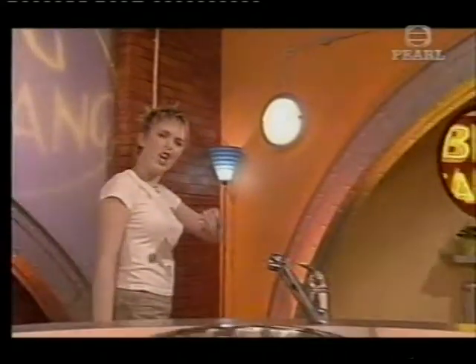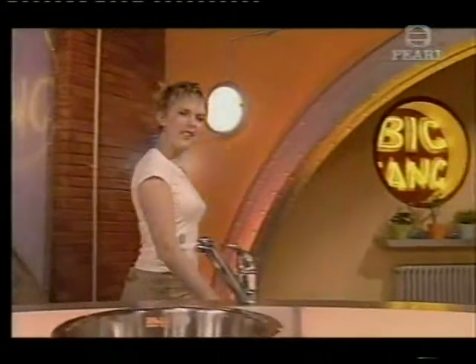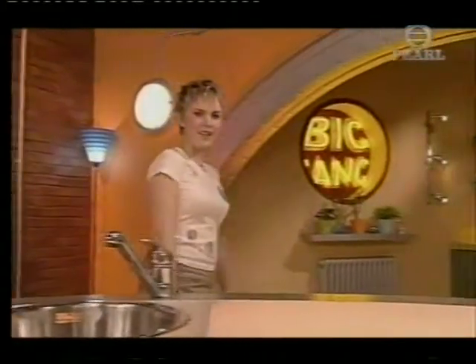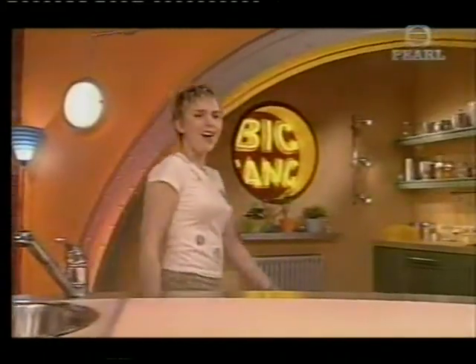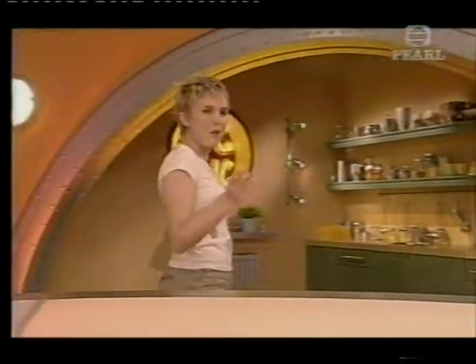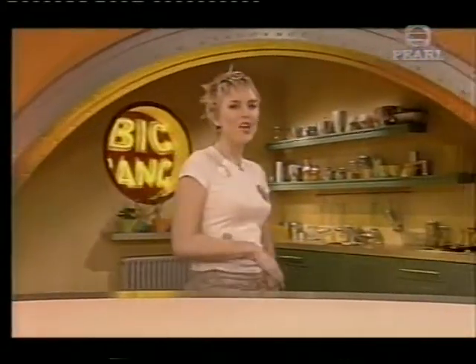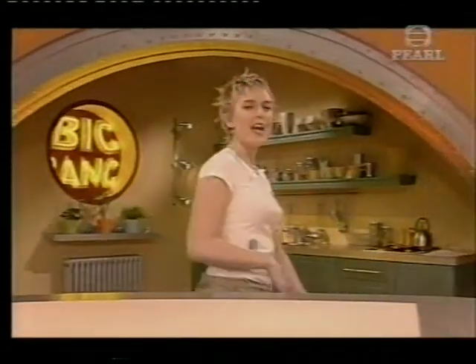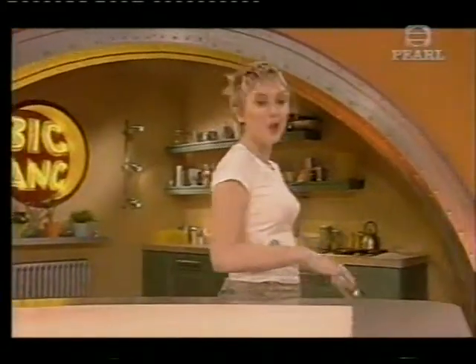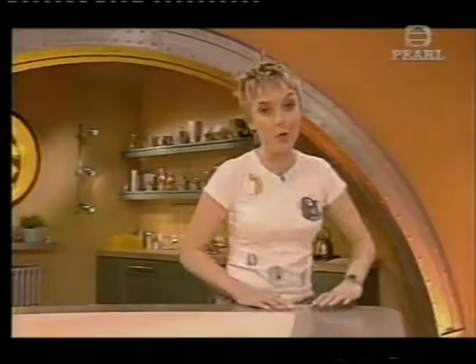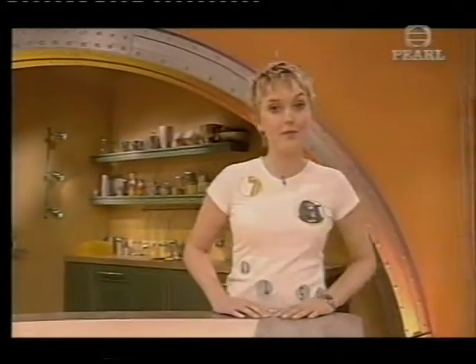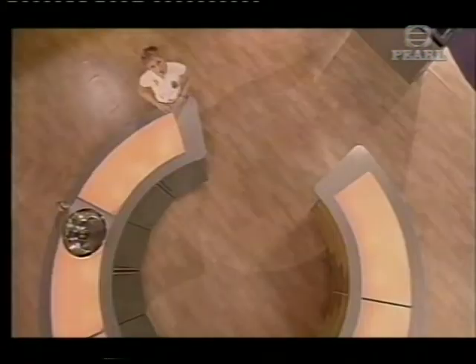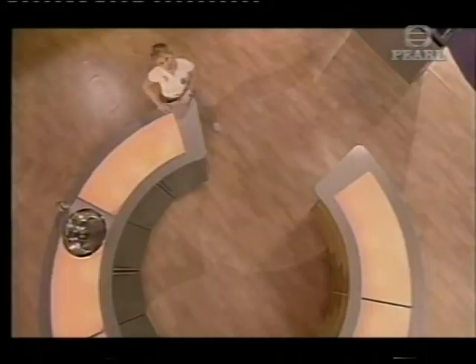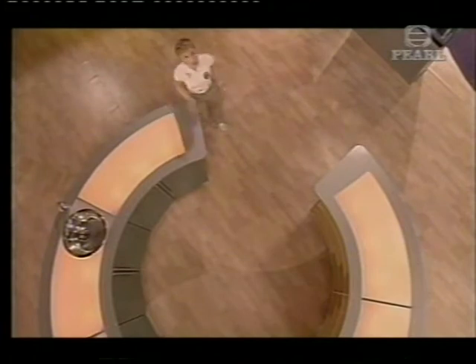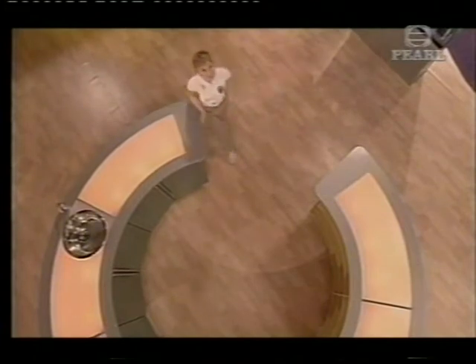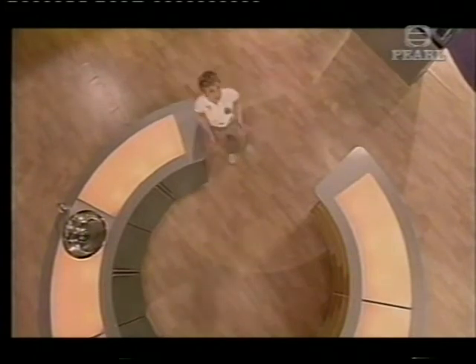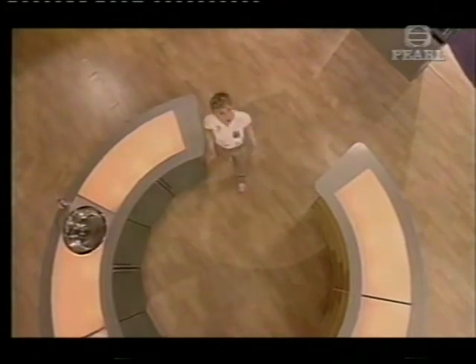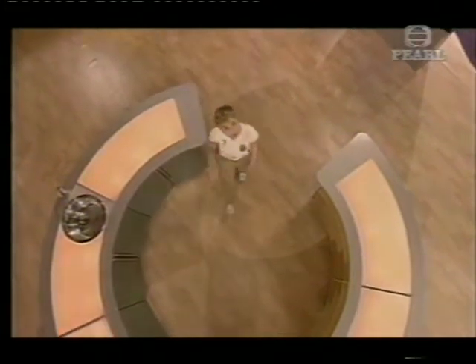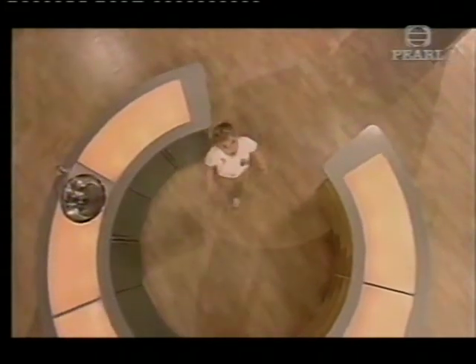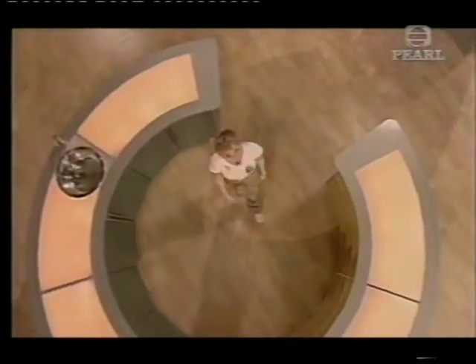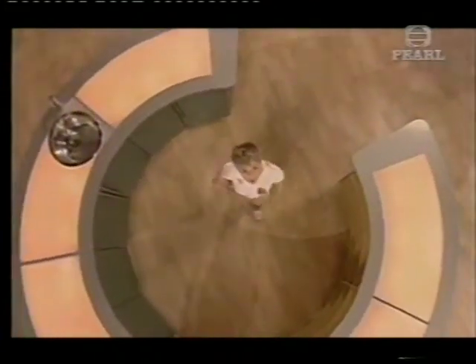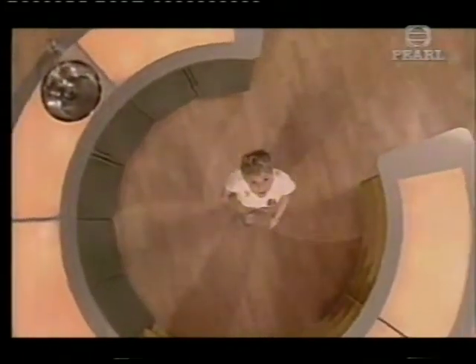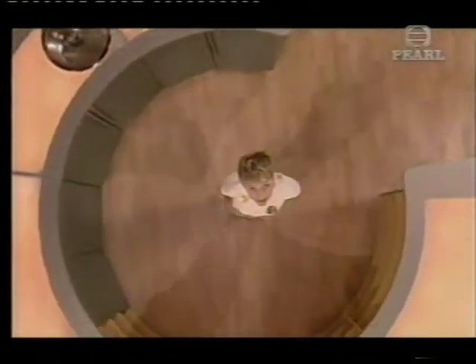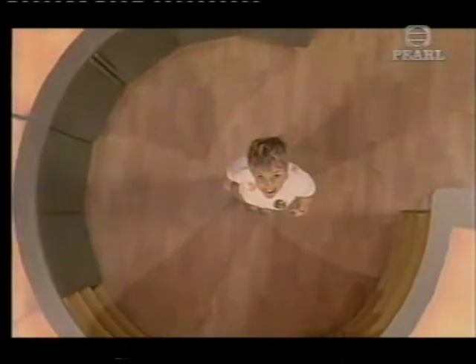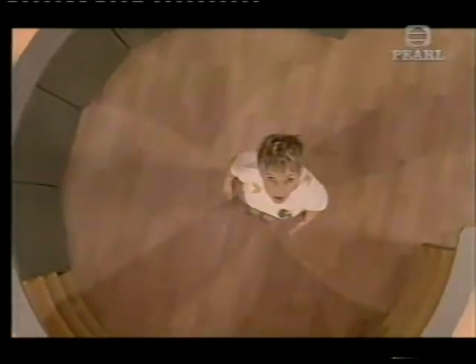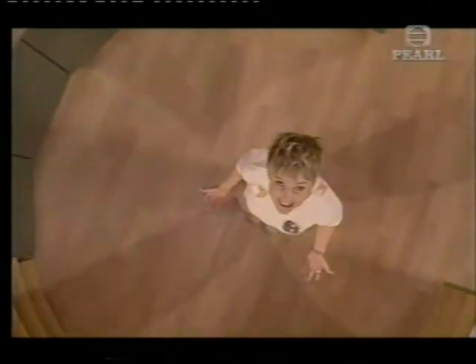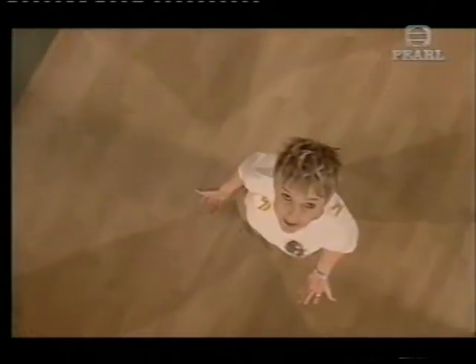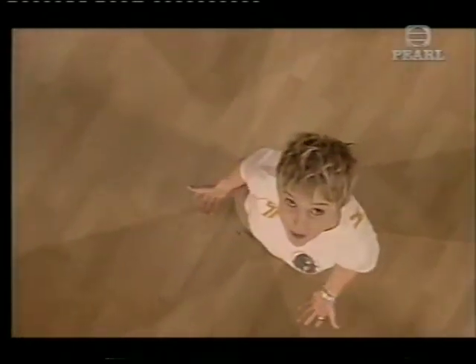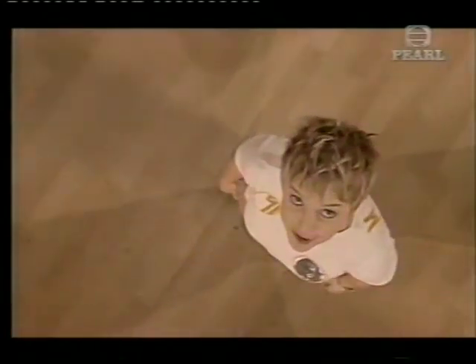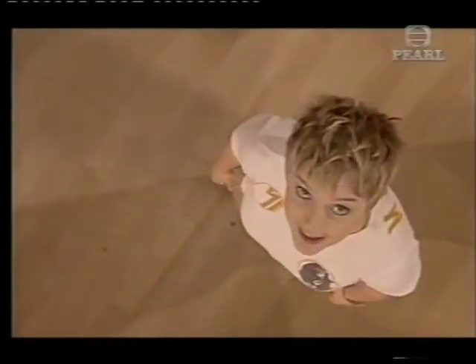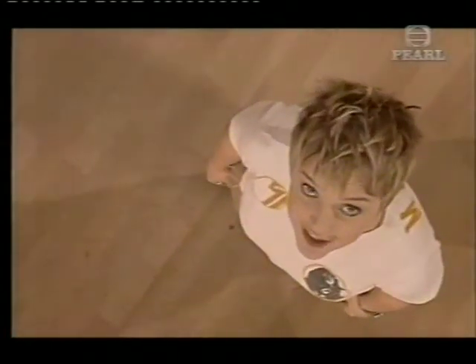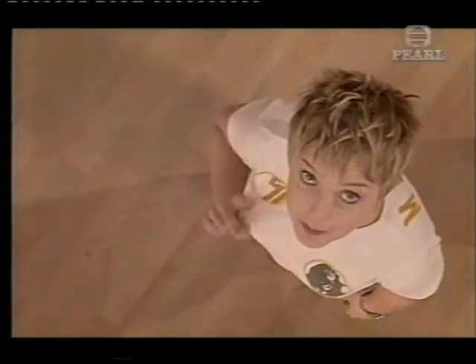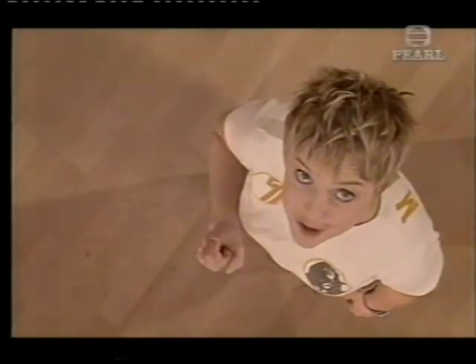Do you know what the time is? Maybe you could make a good guess without even looking at your watch. We're constantly checking the time to make sure we don't miss a TV programme or if we're going around to our mates. But what is time and how do we measure it? That's today's big question.